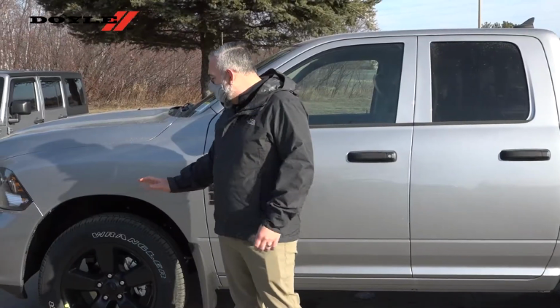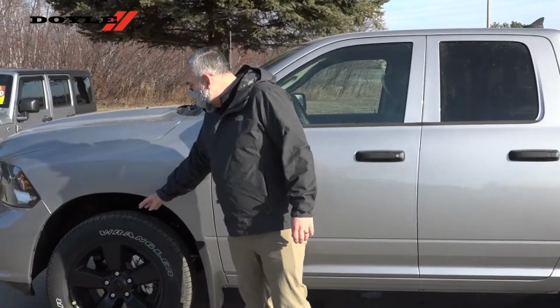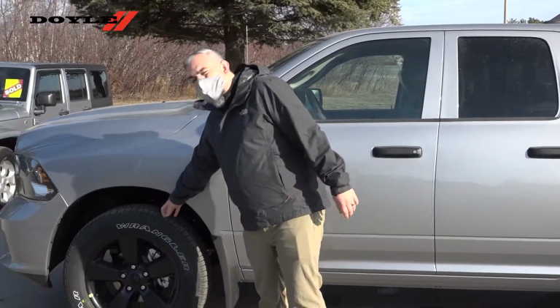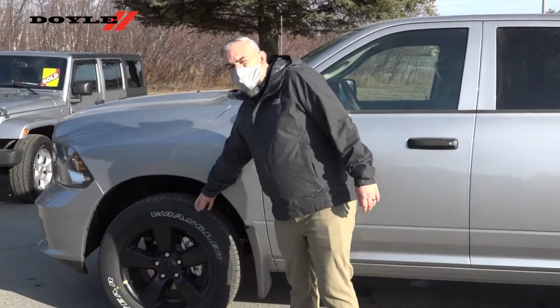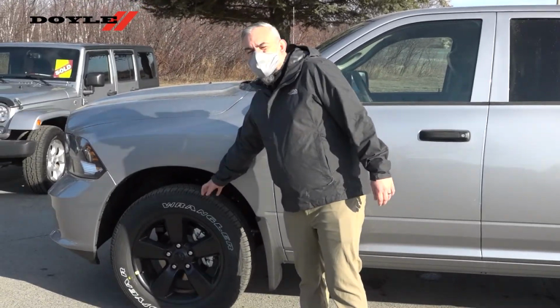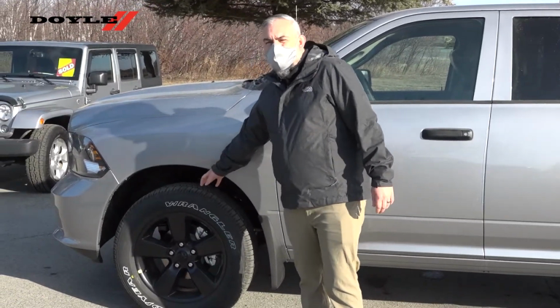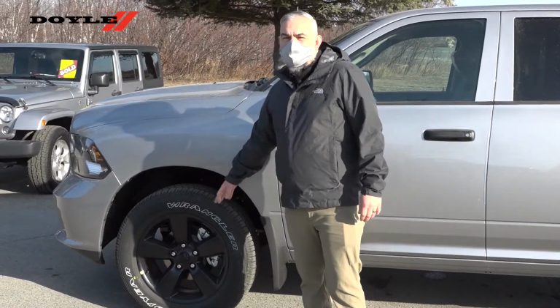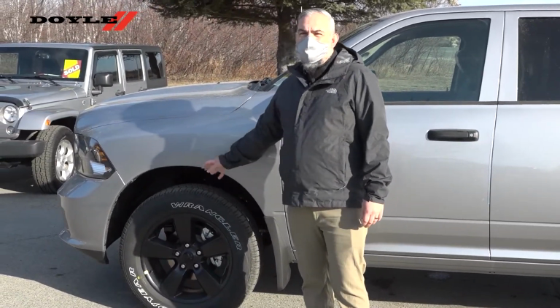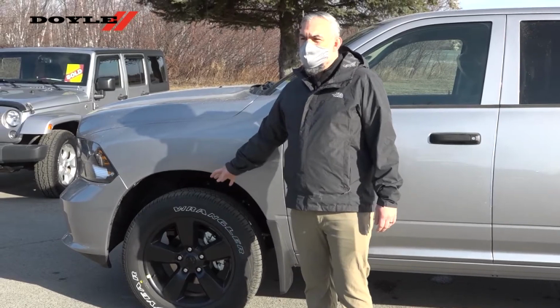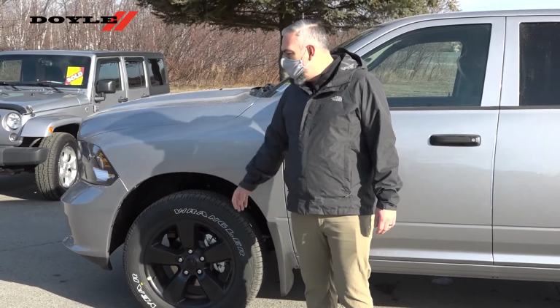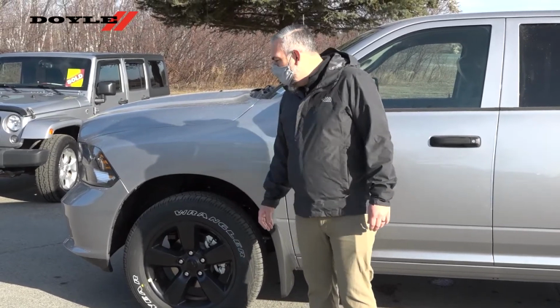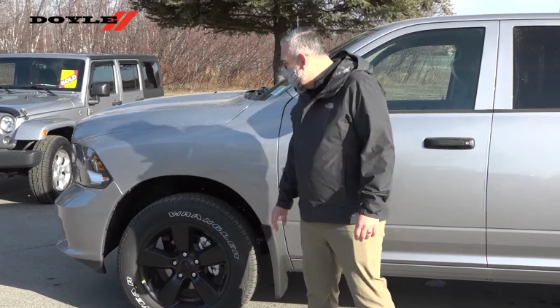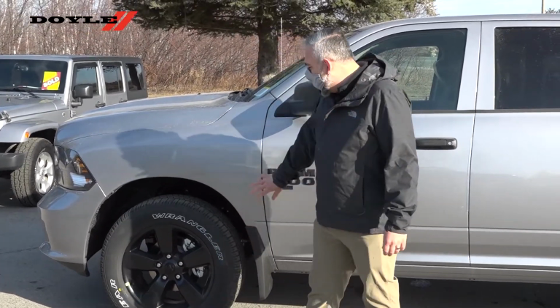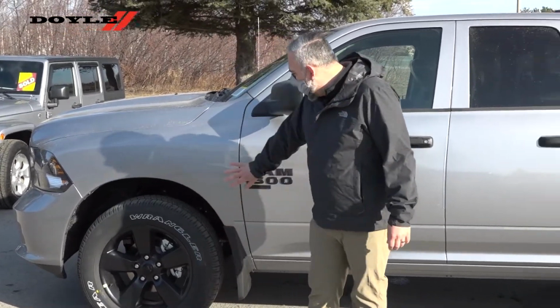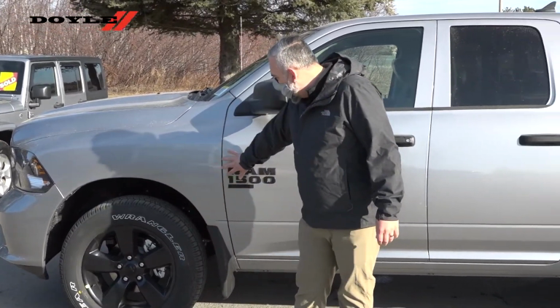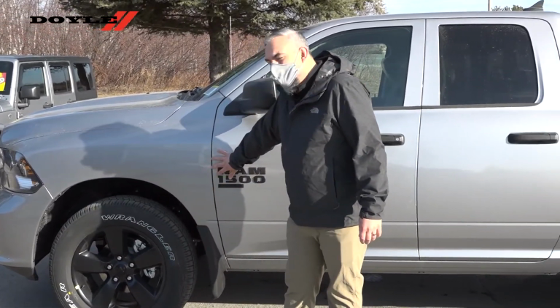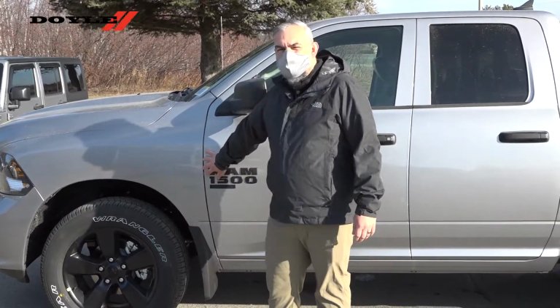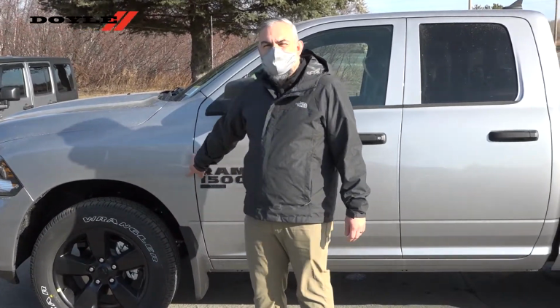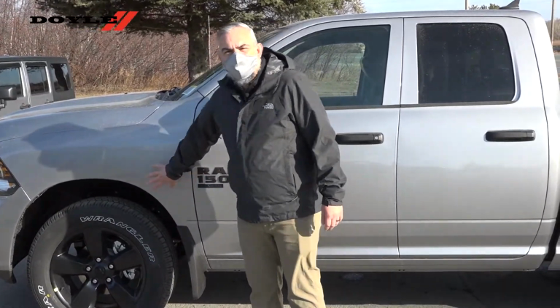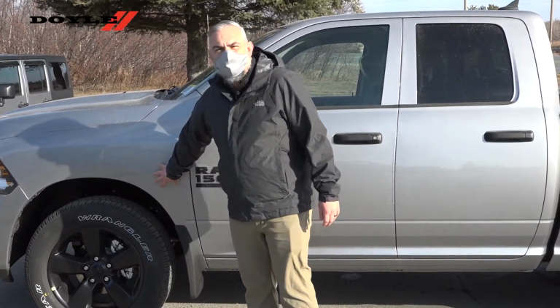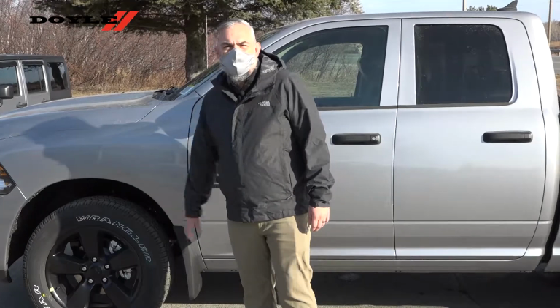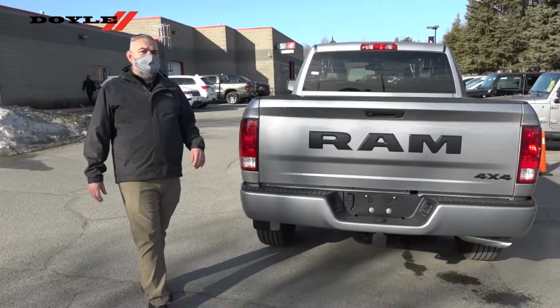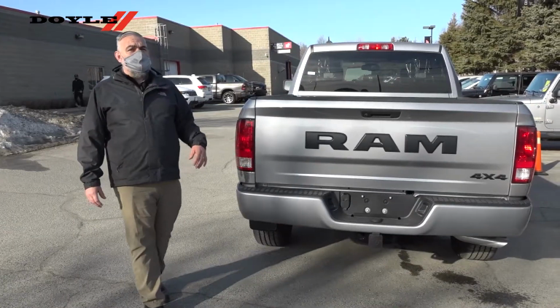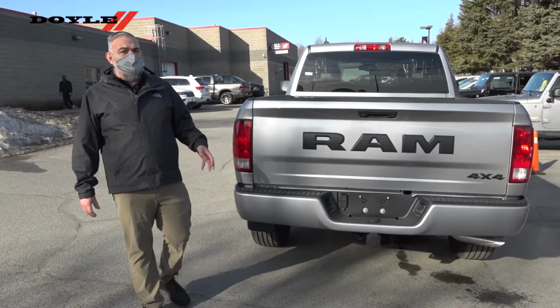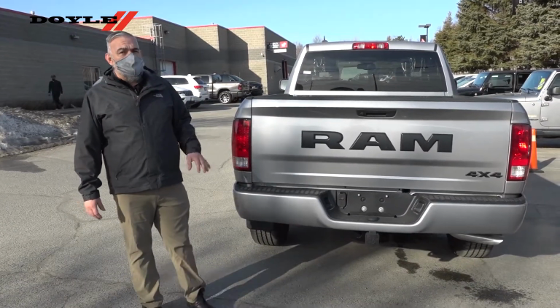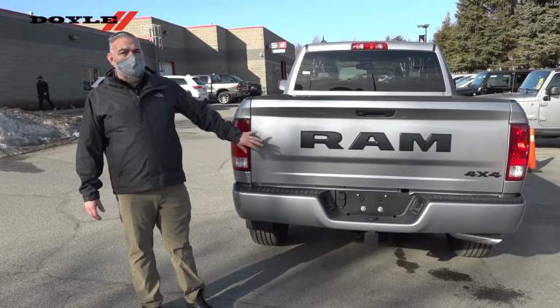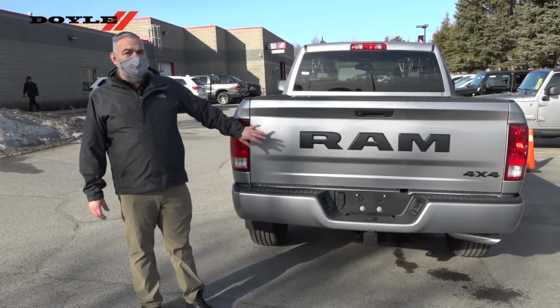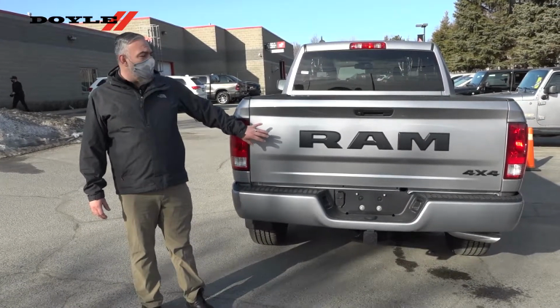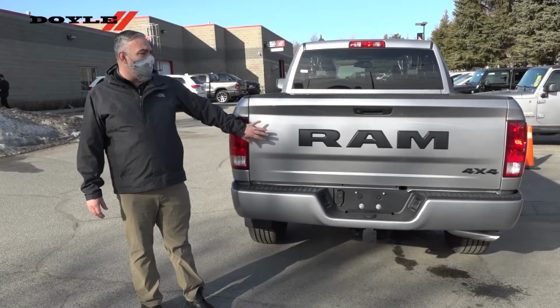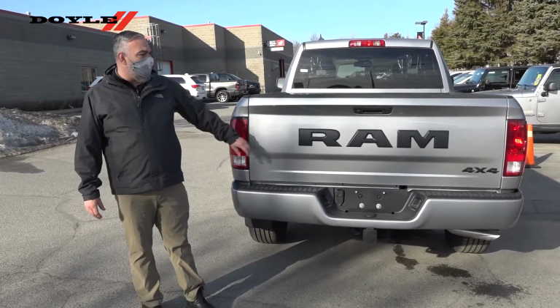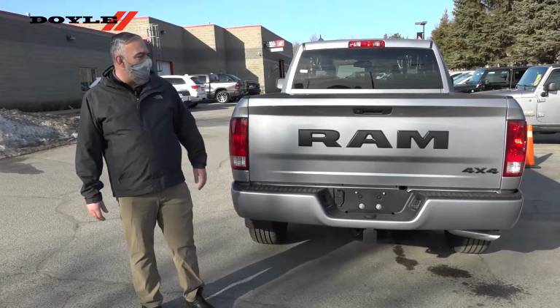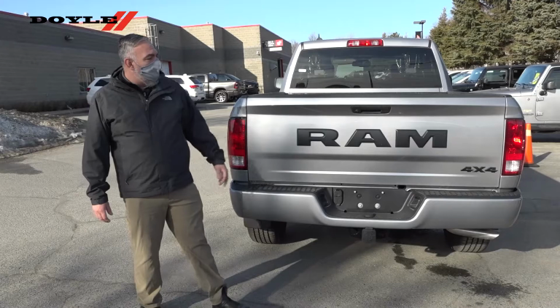The truck does have 20-inch gloss black aluminum wheels as part of the wheel and sound group. It also has a 3.6-litre Pentastar V6 — that's why there's no badging here. This is the 9th Edition, so that's why you have the bold black Ram badging on the tailgate.